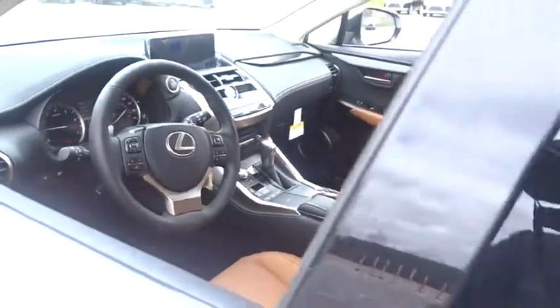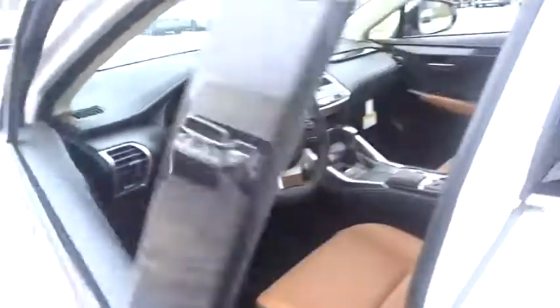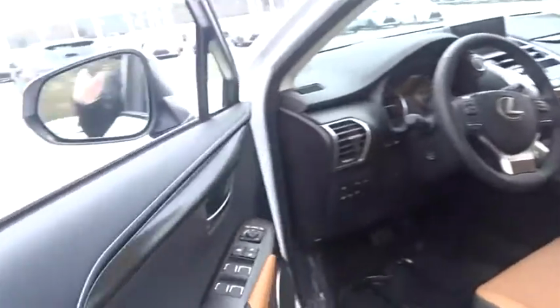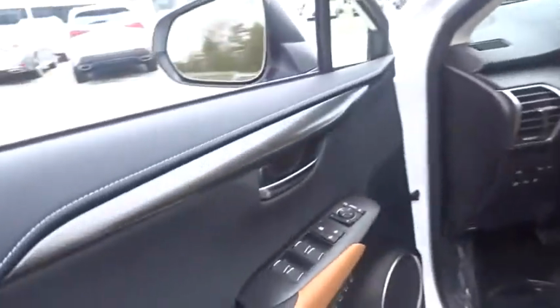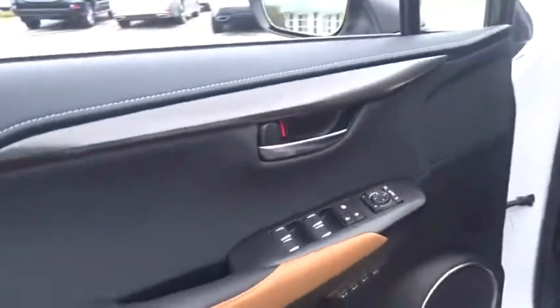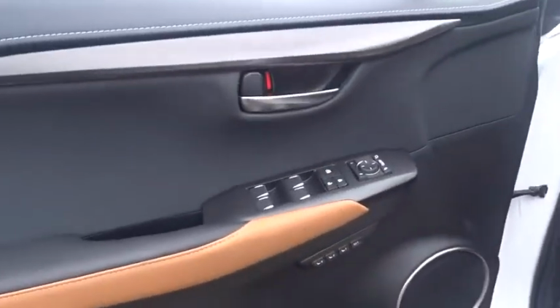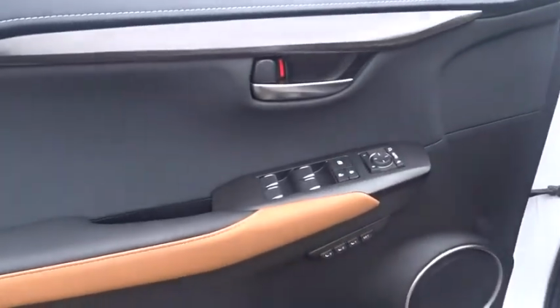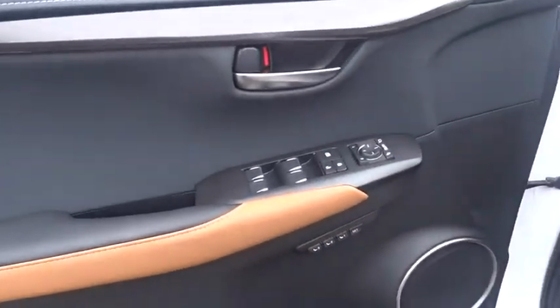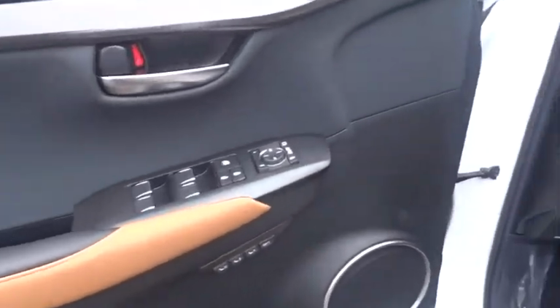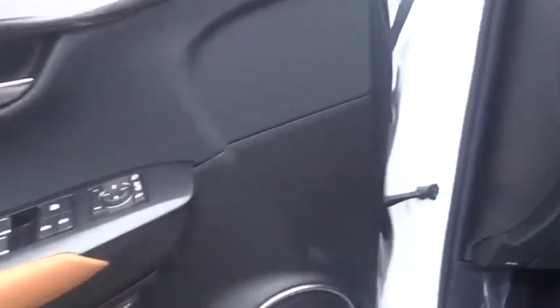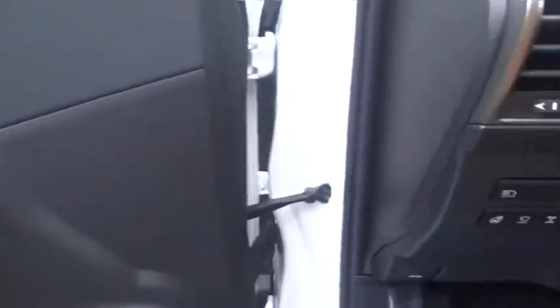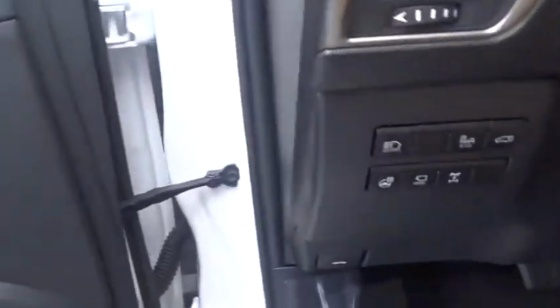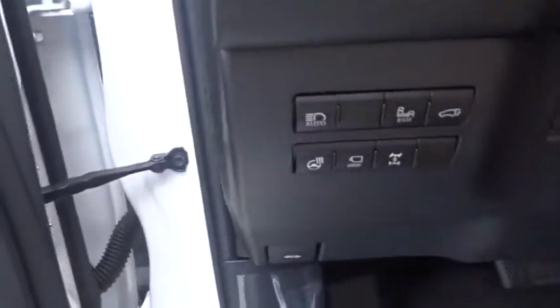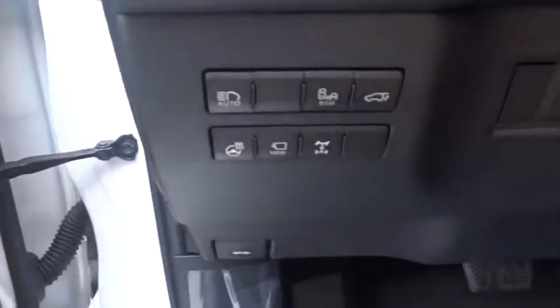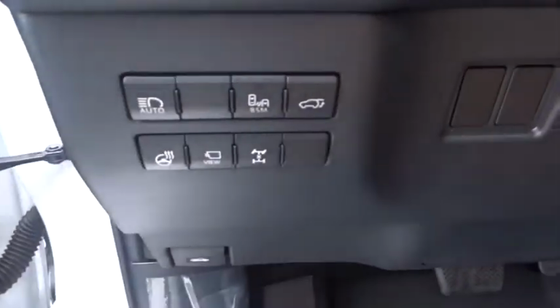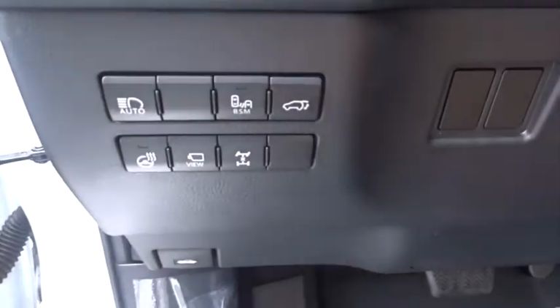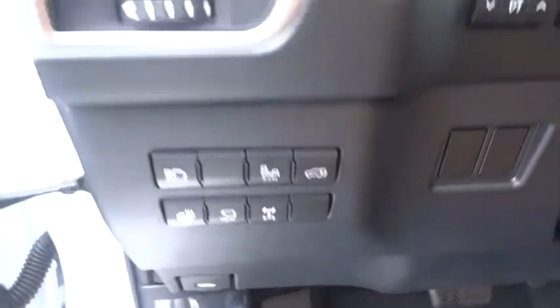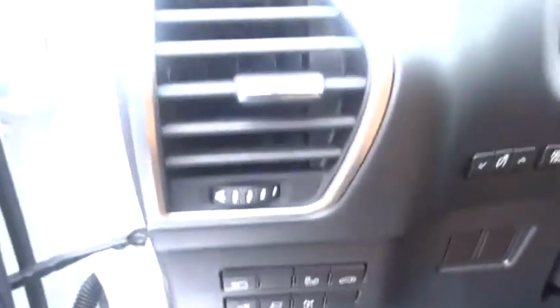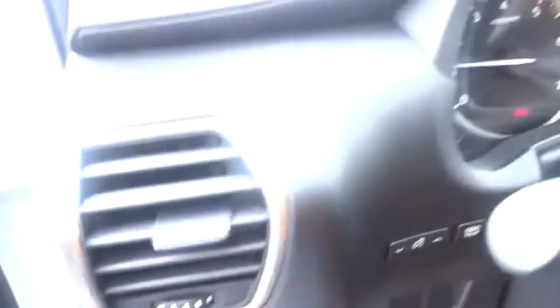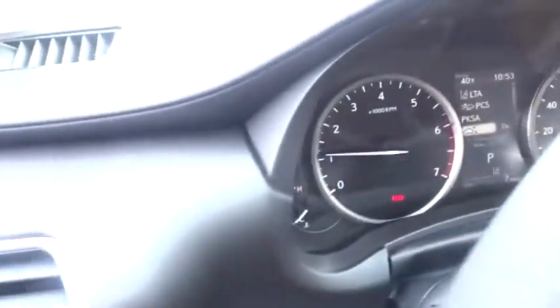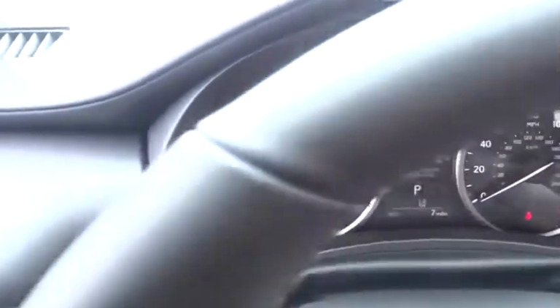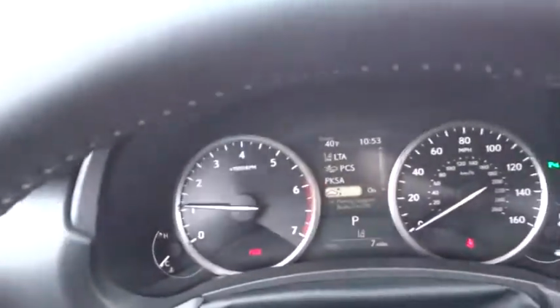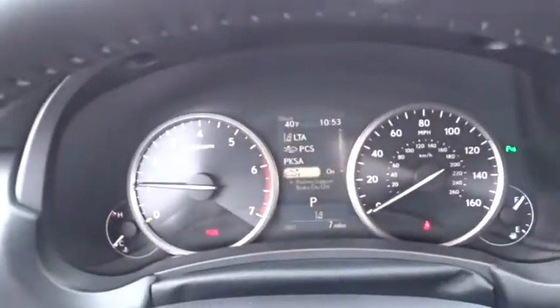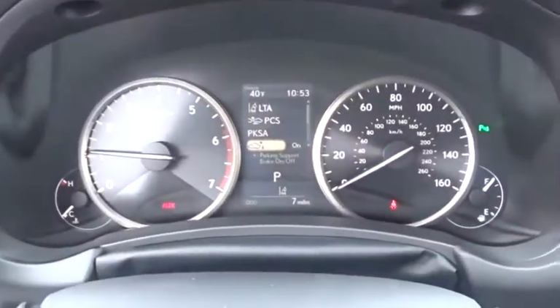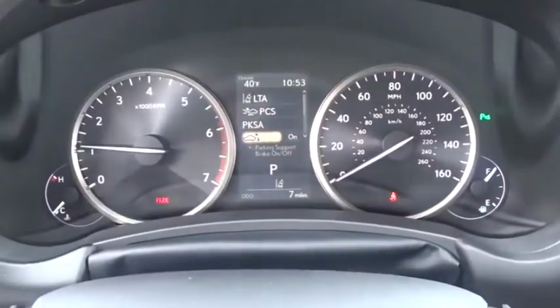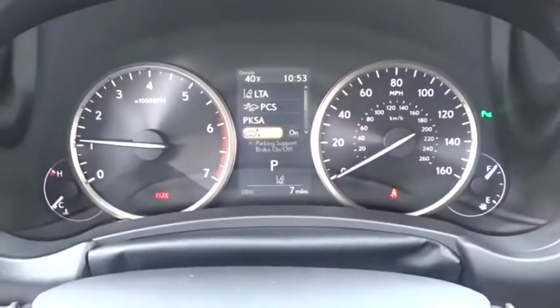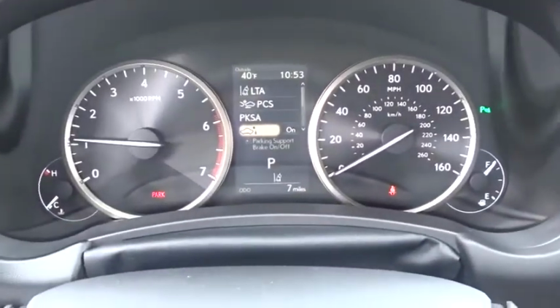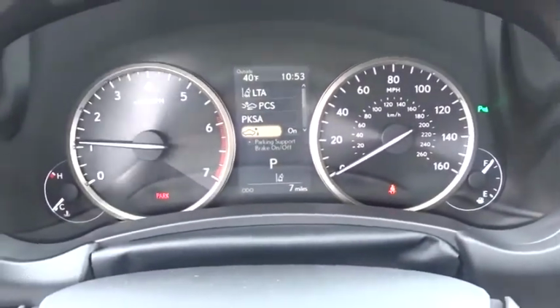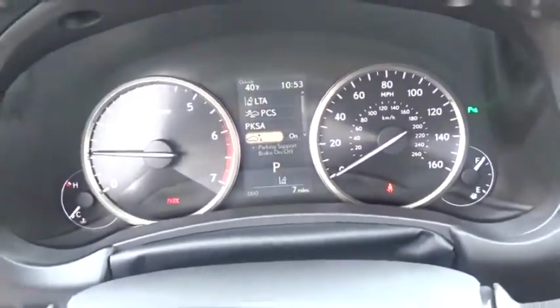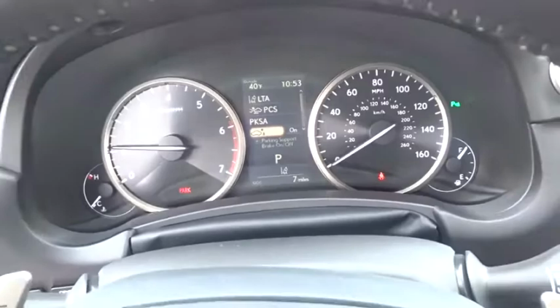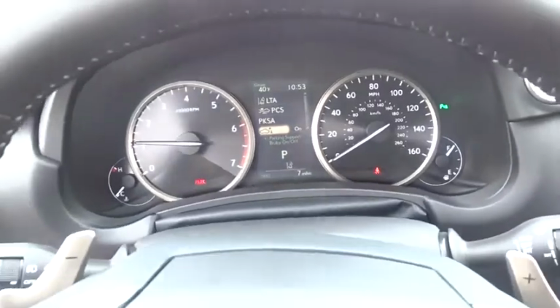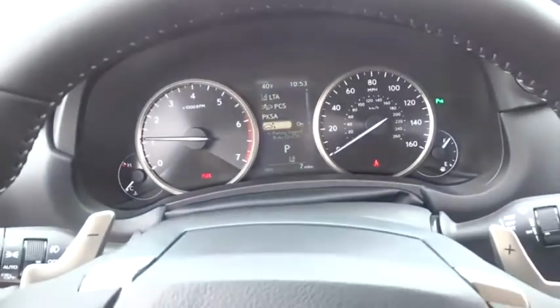Here are some of this vehicle's great options: traction control, power passenger seat, leather-wrapped steering wheel, dual airbags, alloy wheels, power steering, four-wheel disc brakes, eight speakers.